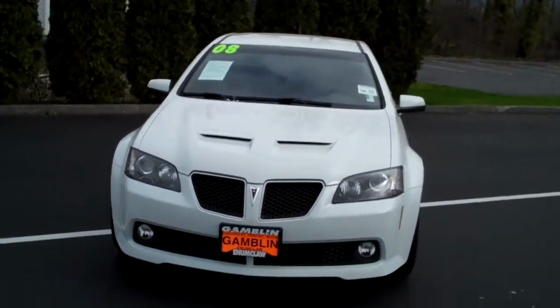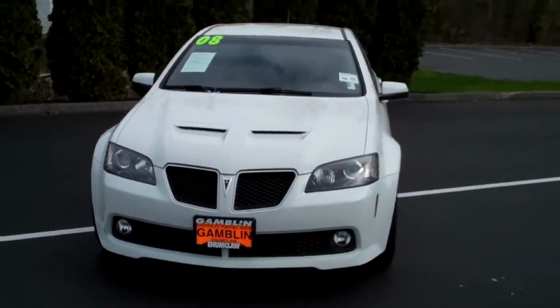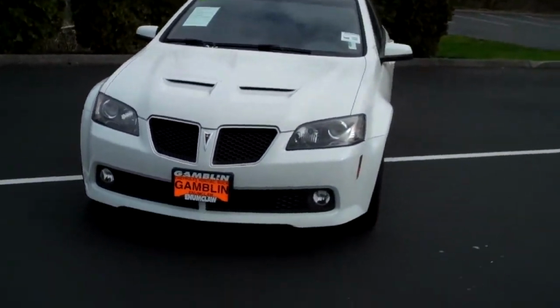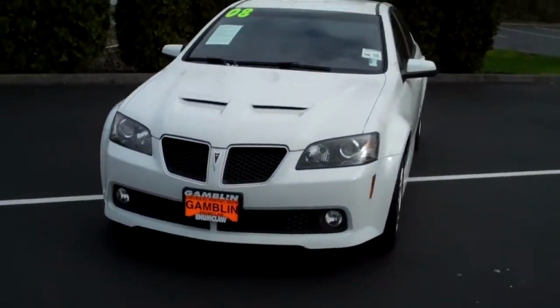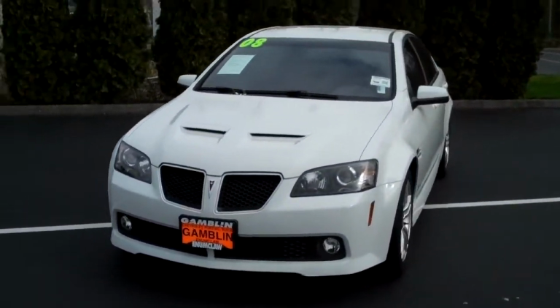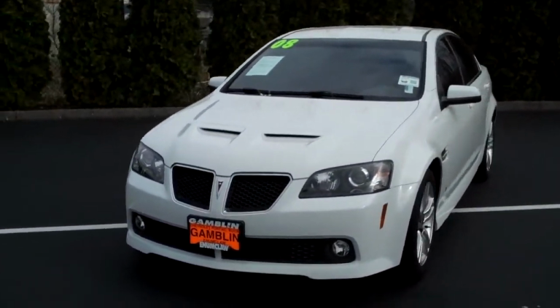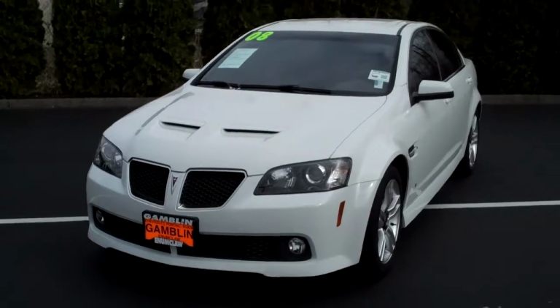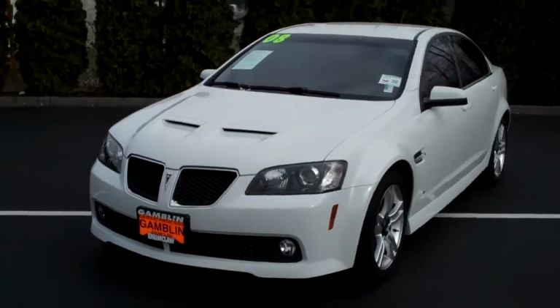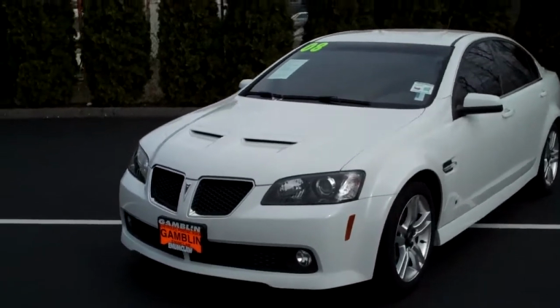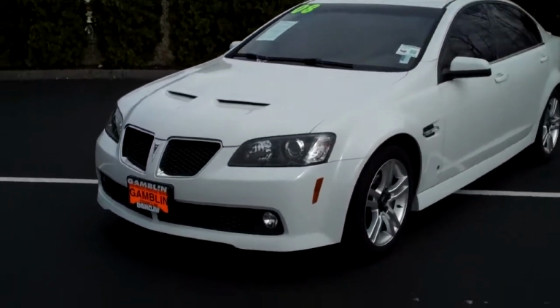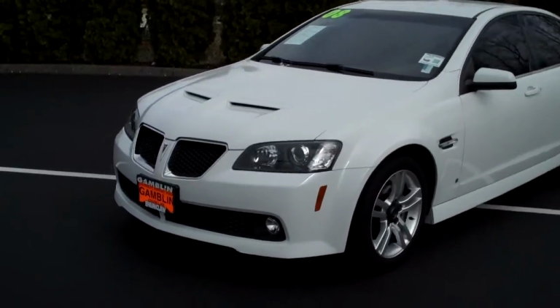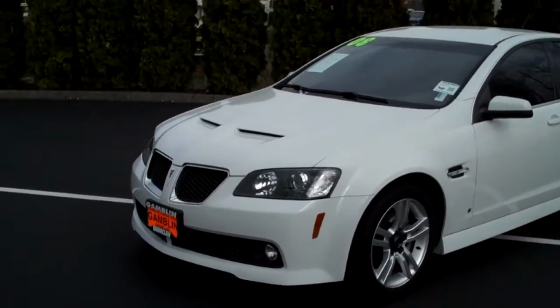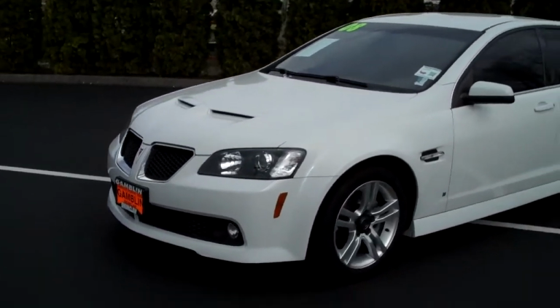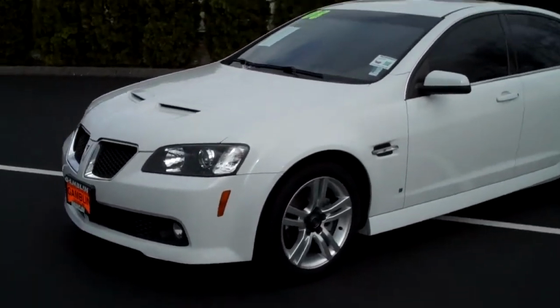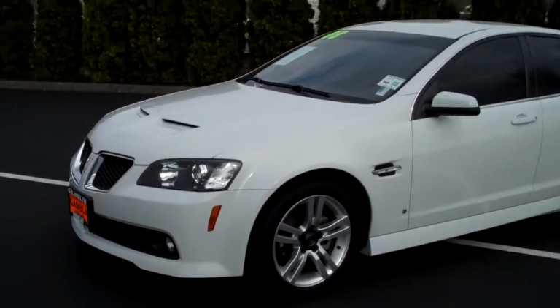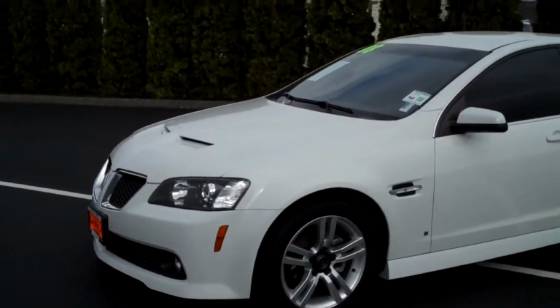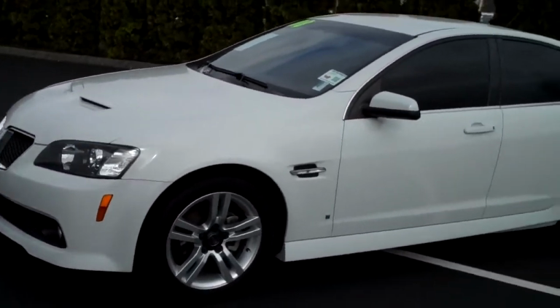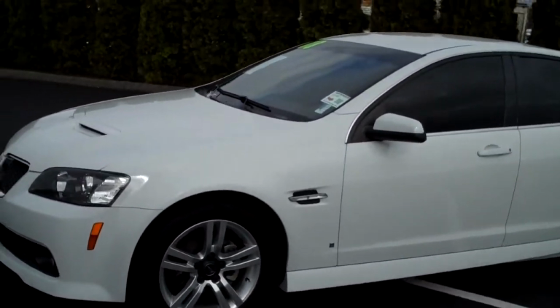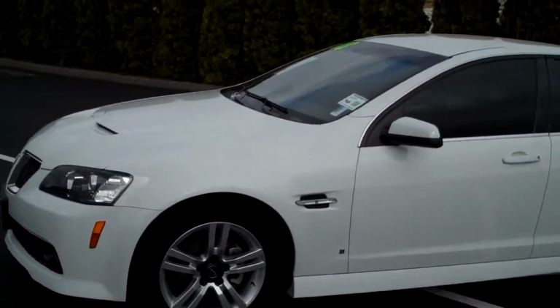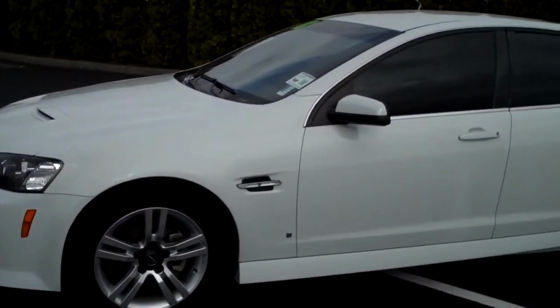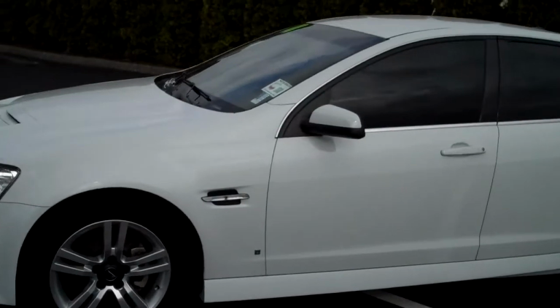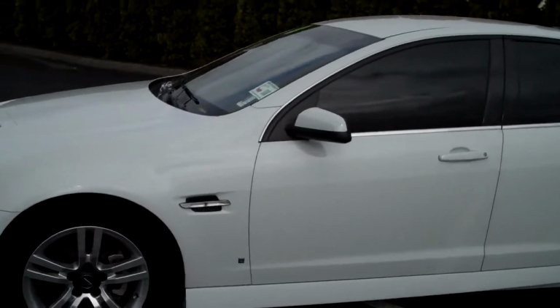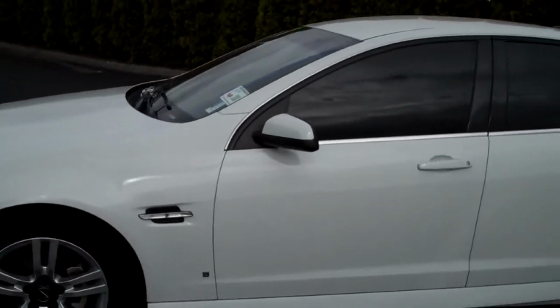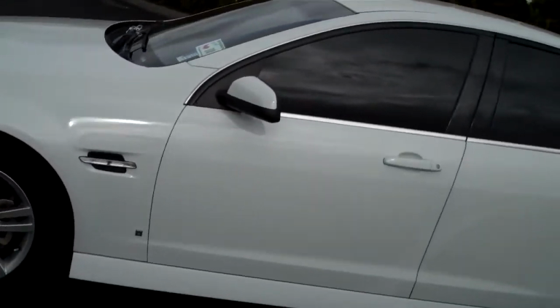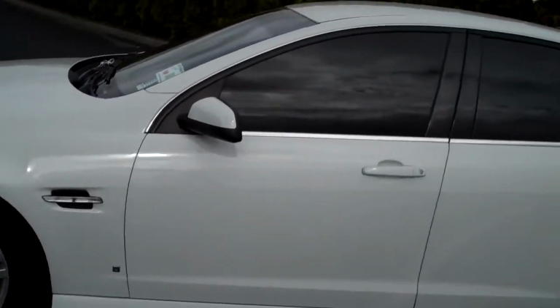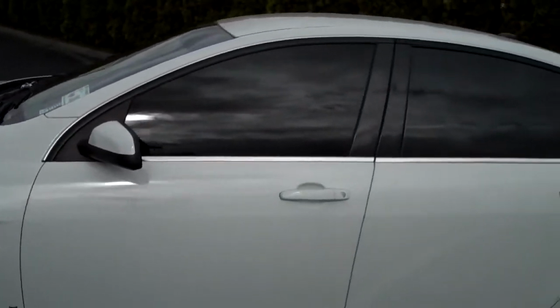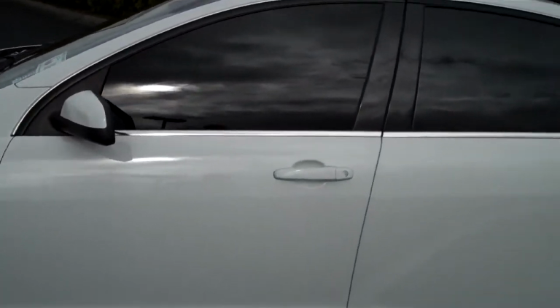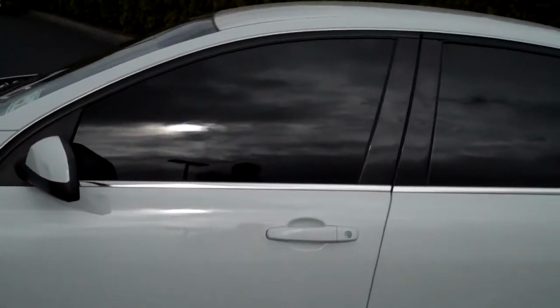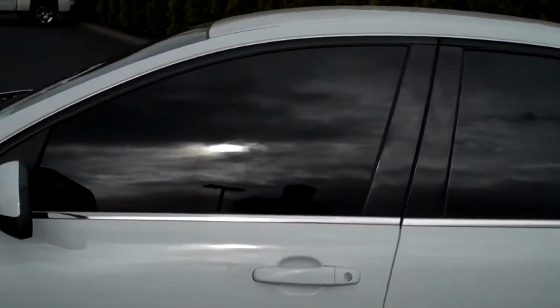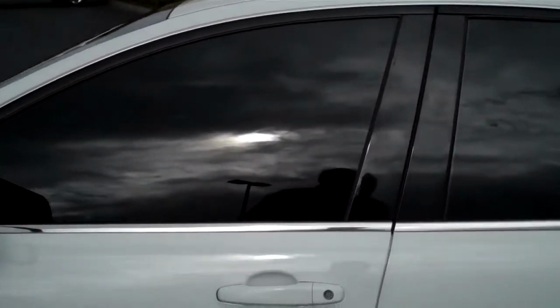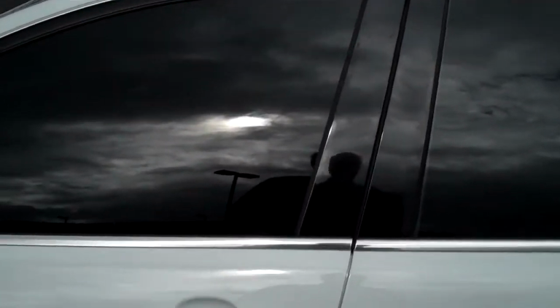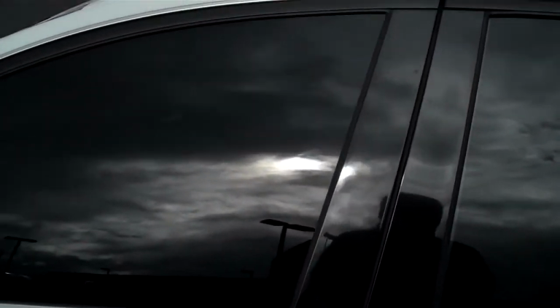Great looking car. This is white, black leather, driving lights, styled wheels. This has got the 3.6 liter V6 with a 5-speed automatic transmission.